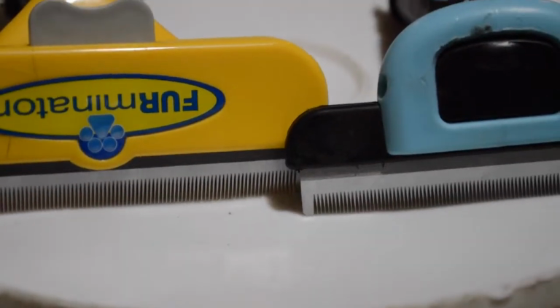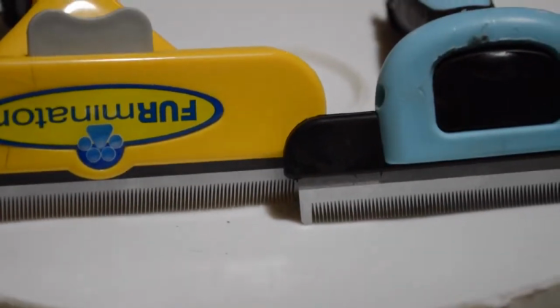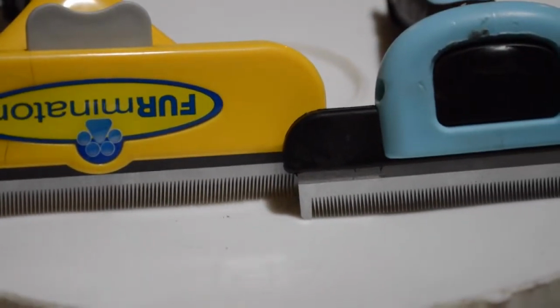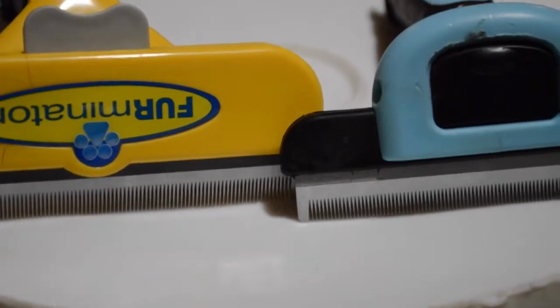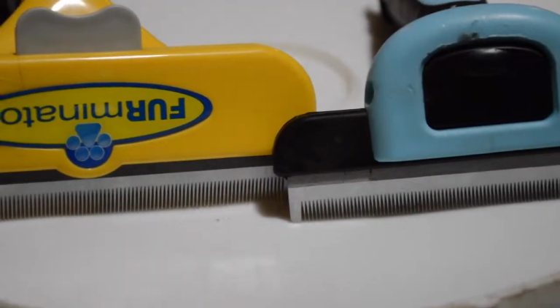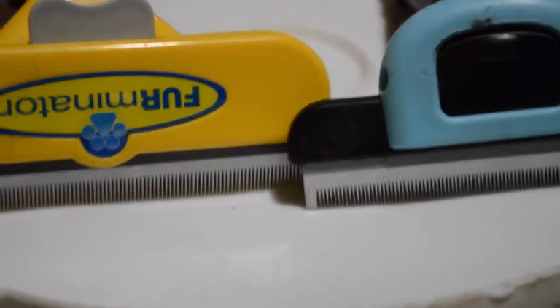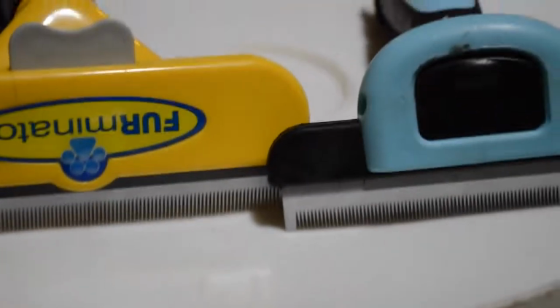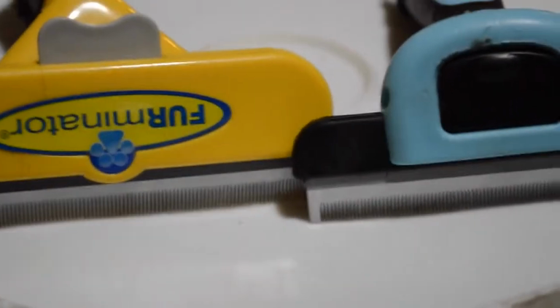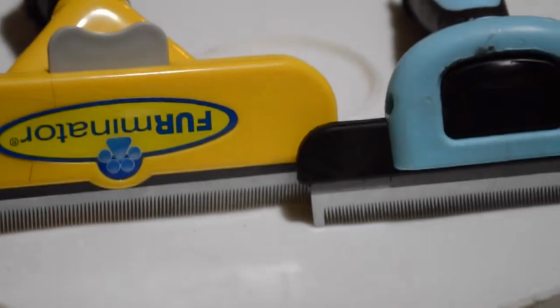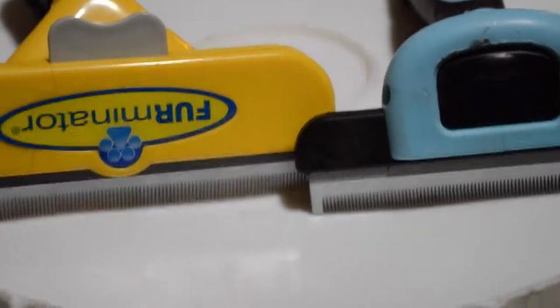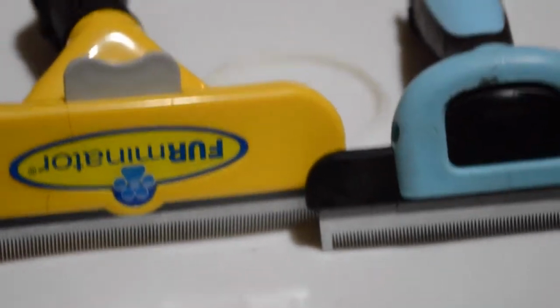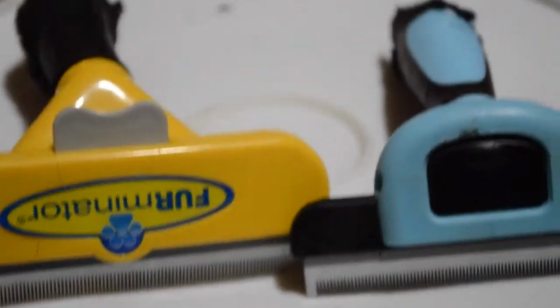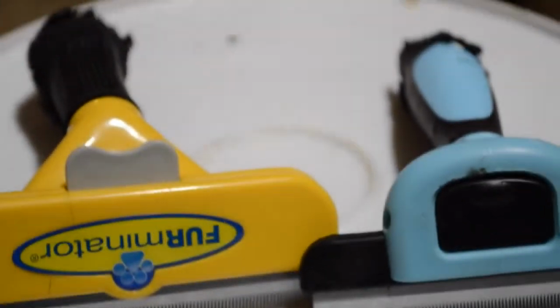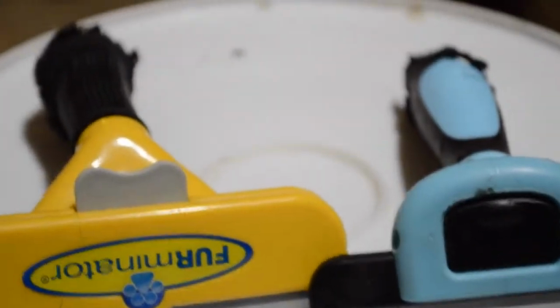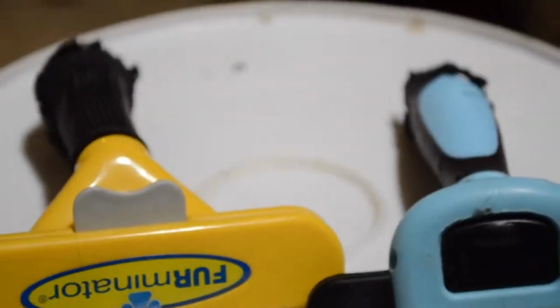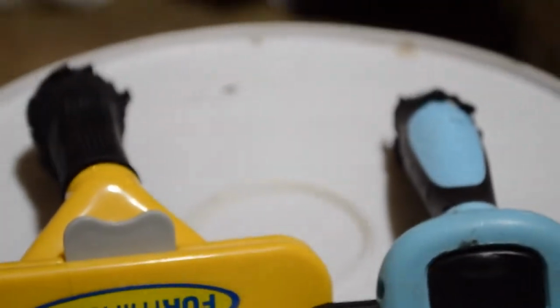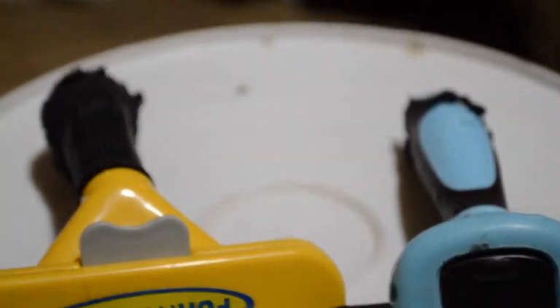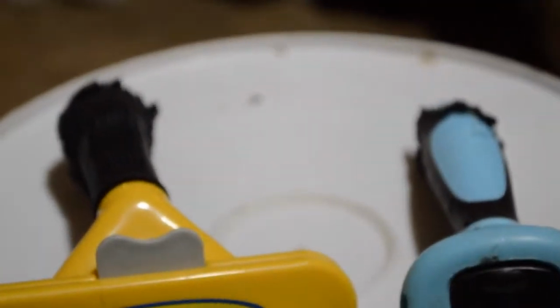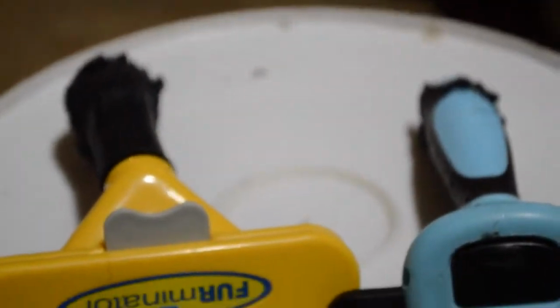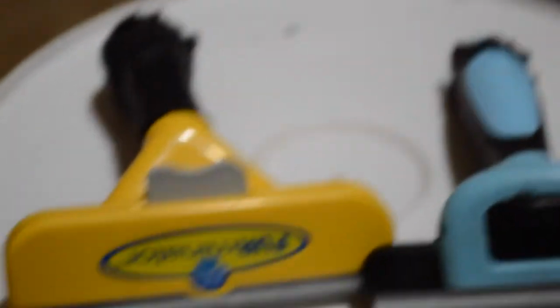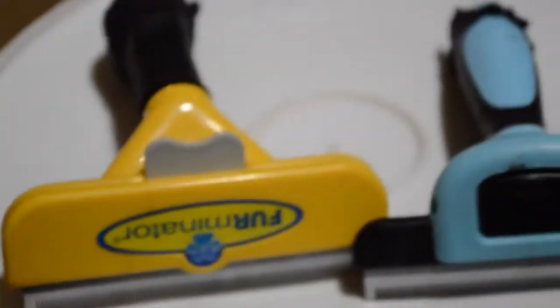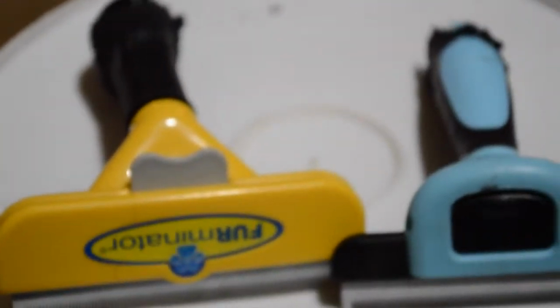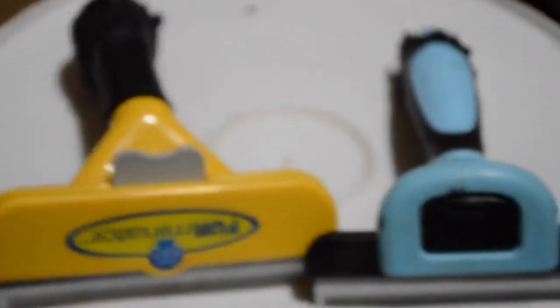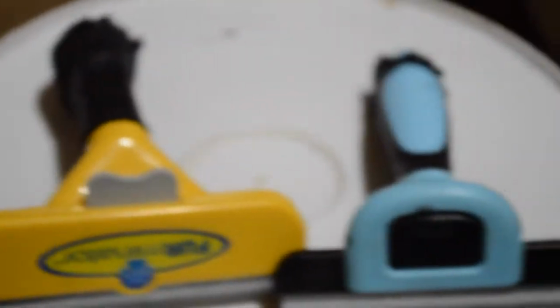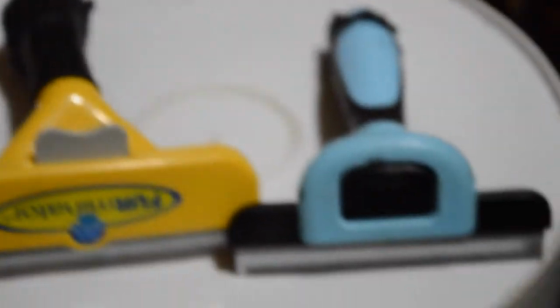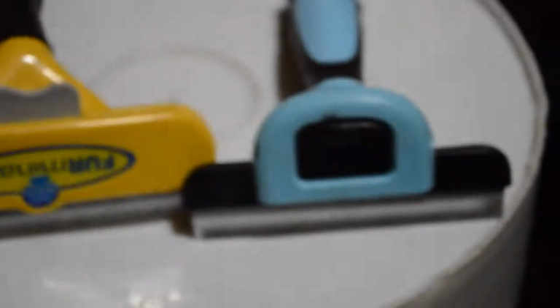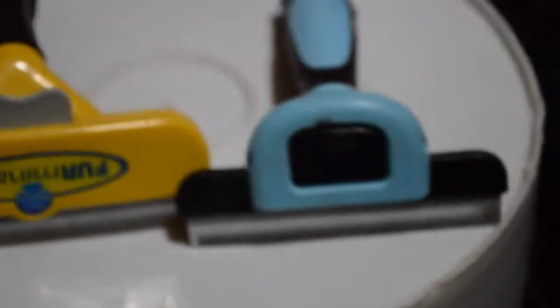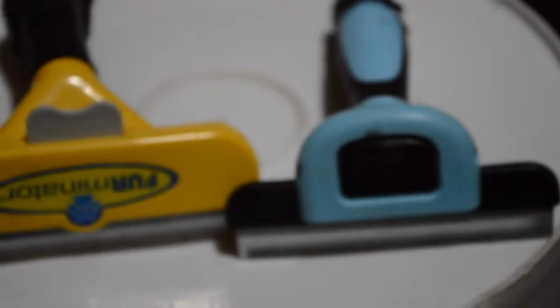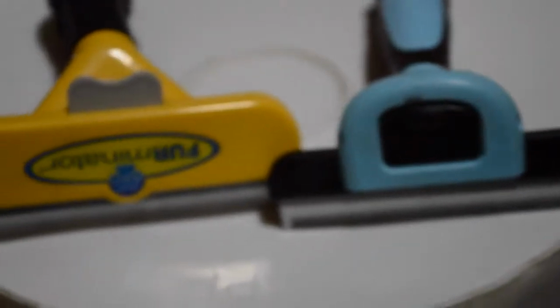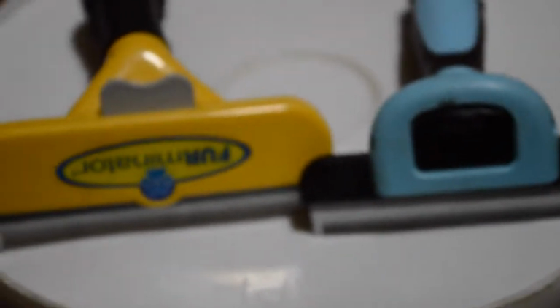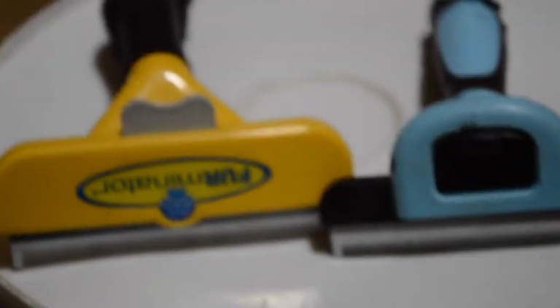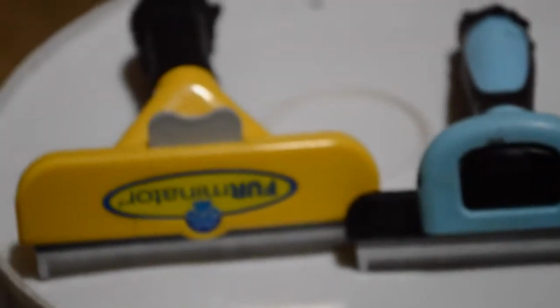These are the two tools set next to each other. As you can tell, the Furblaster is definitely a lot smaller than the Furminator. Those are just for comparison.